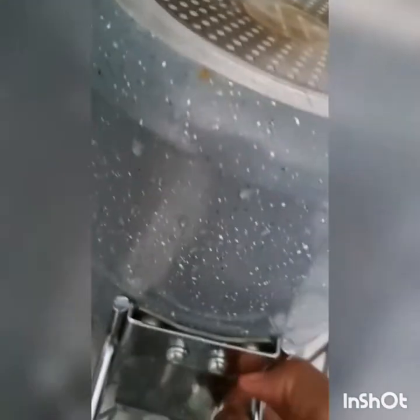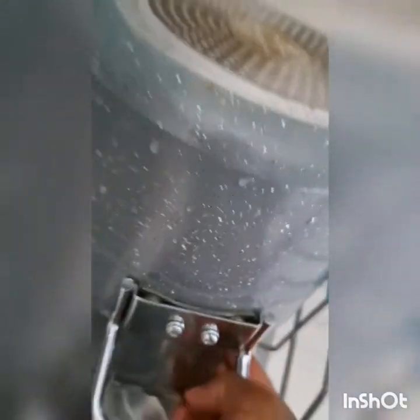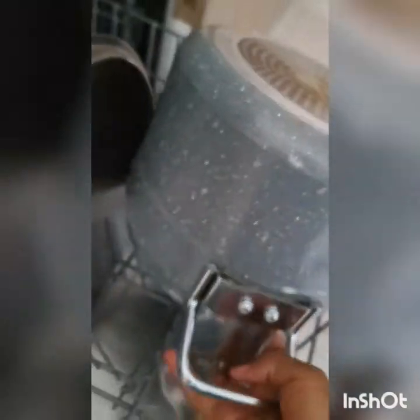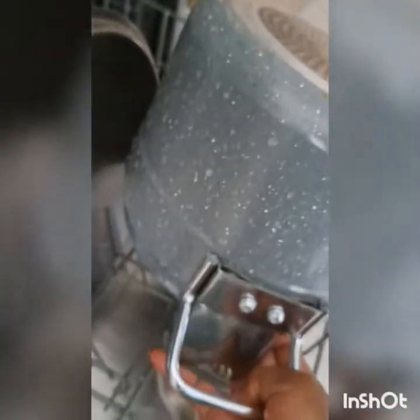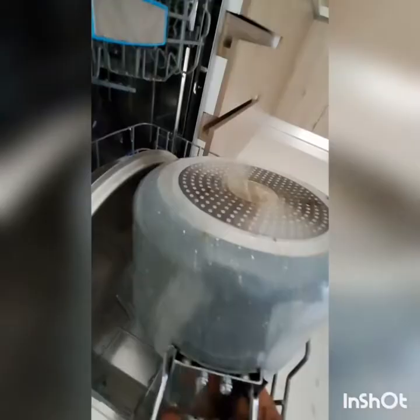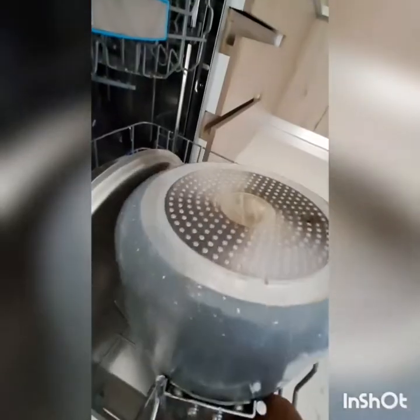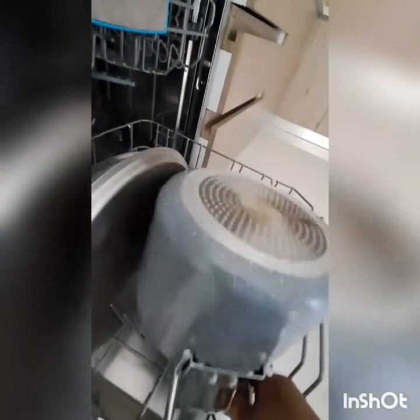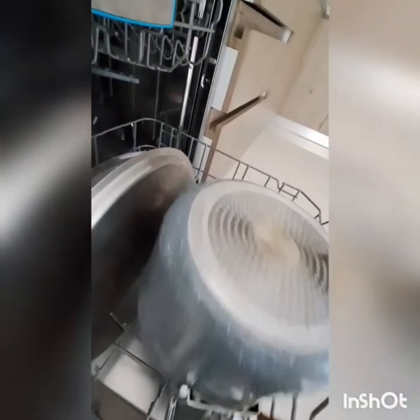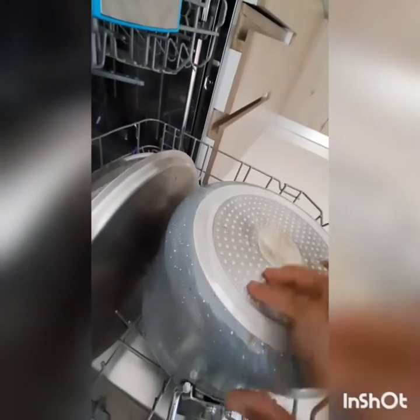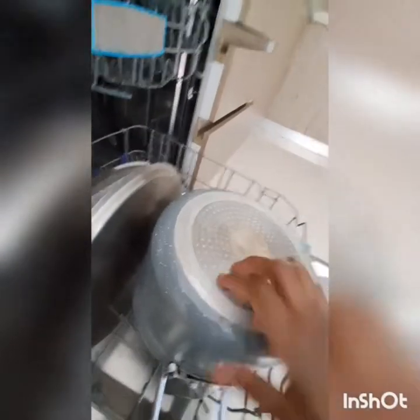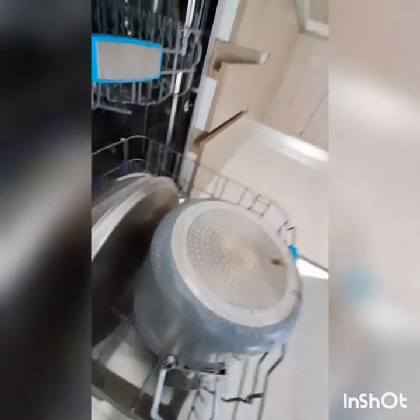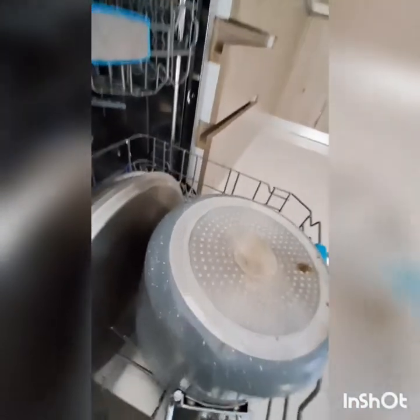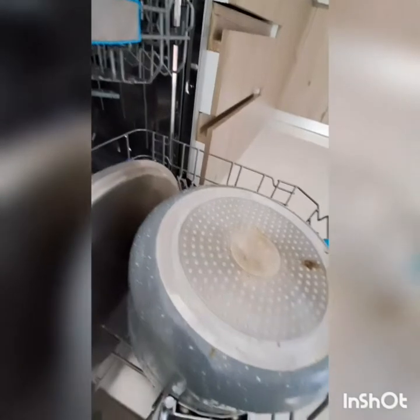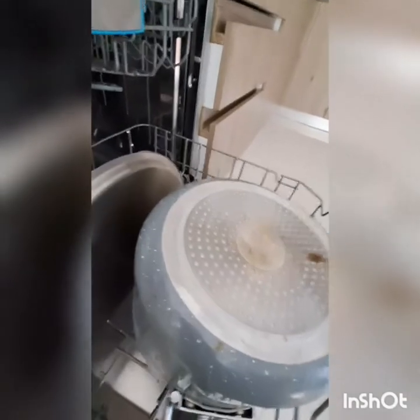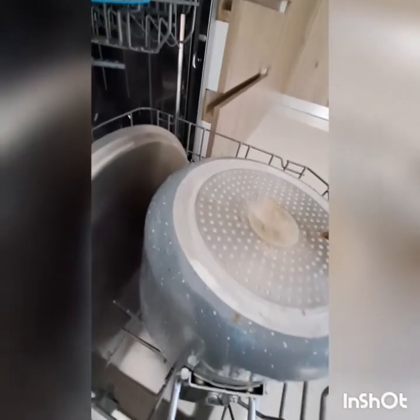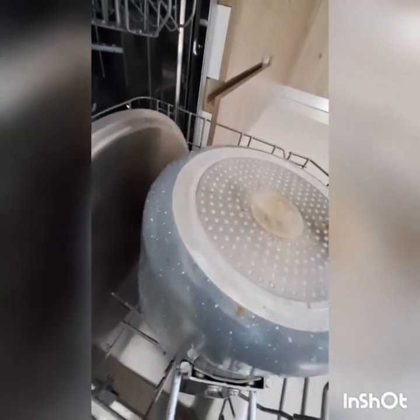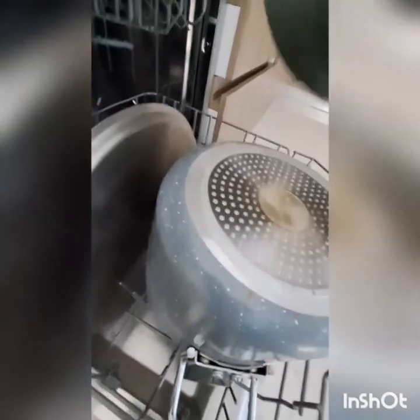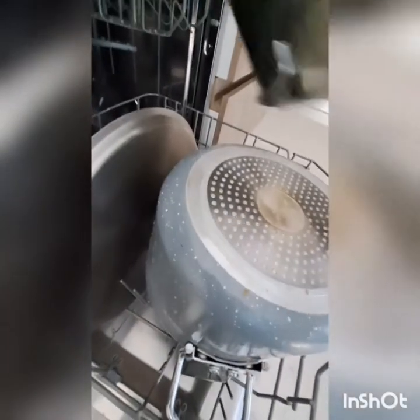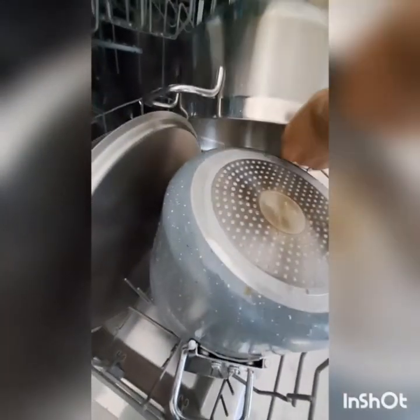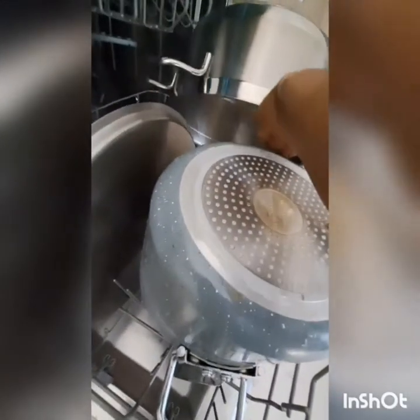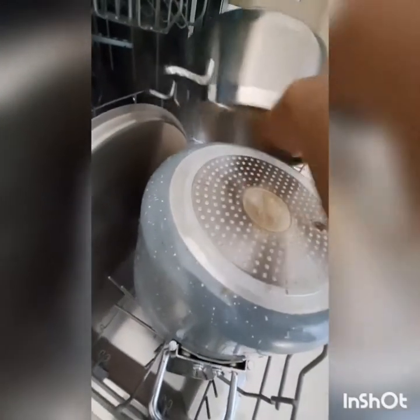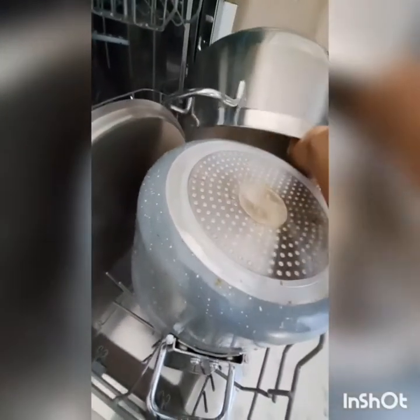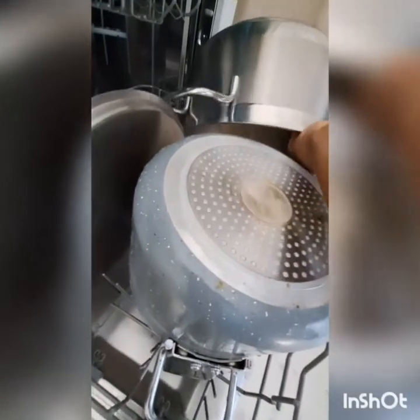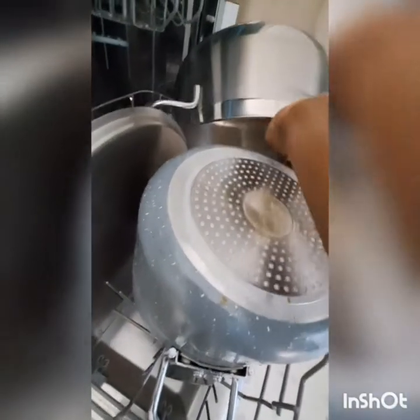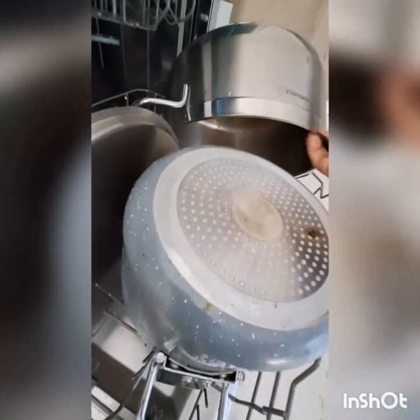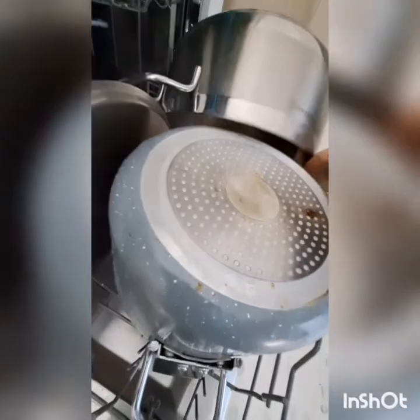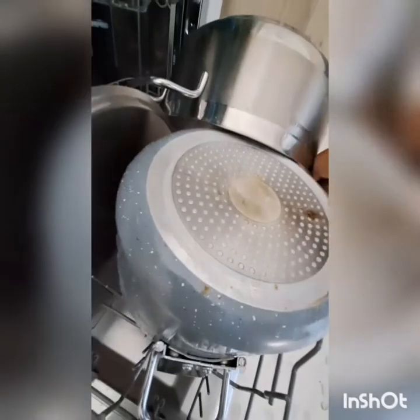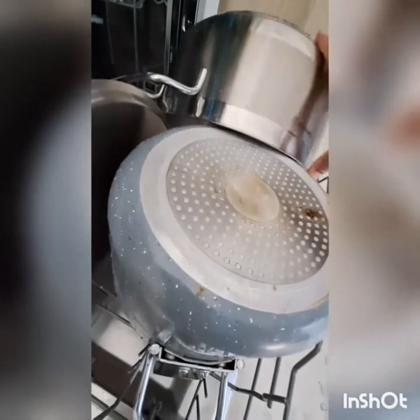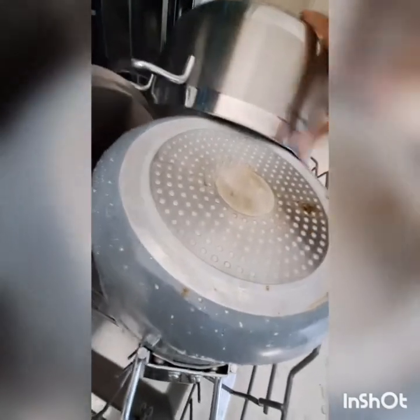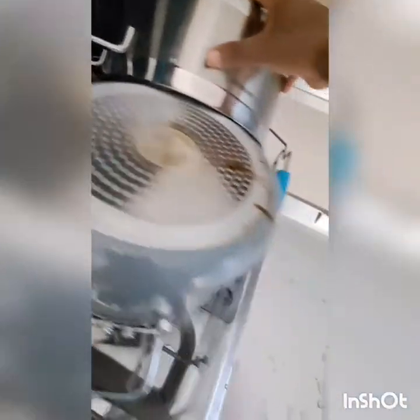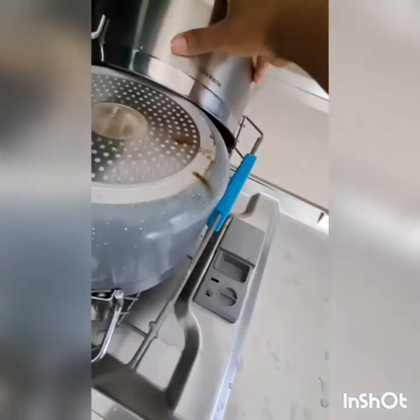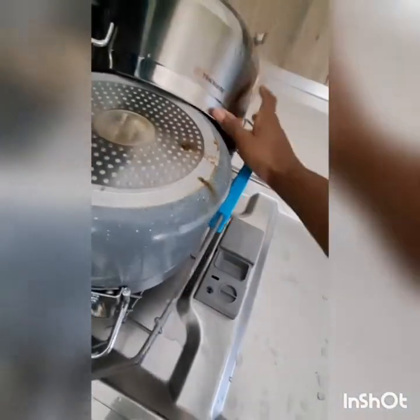I will arrange my cooking pots on the lower part because it is the biggest one that can accommodate them. The cooking pots and their covers cannot fit in the middle because the middle part is a little bit smaller.